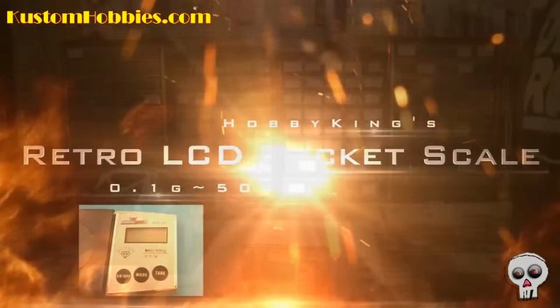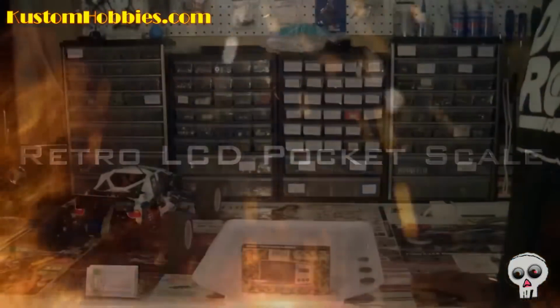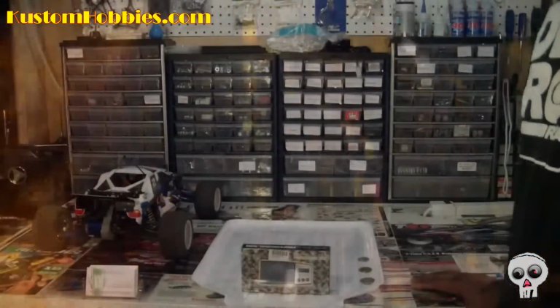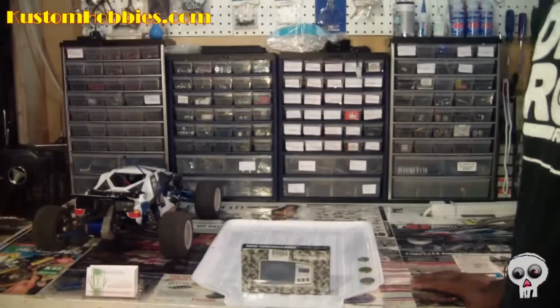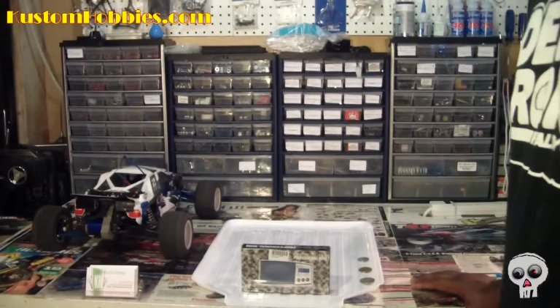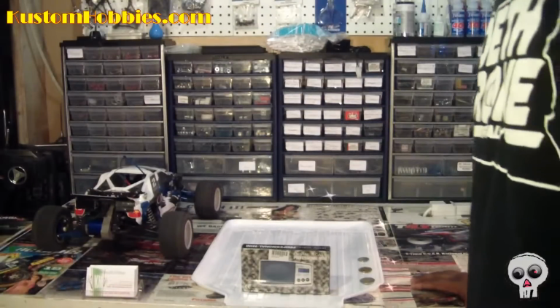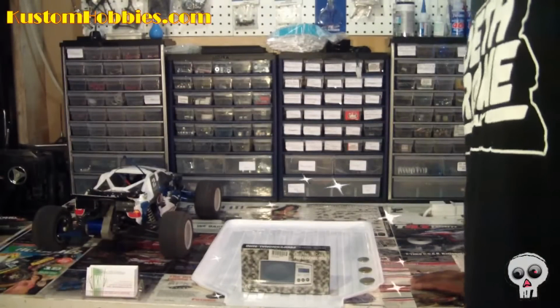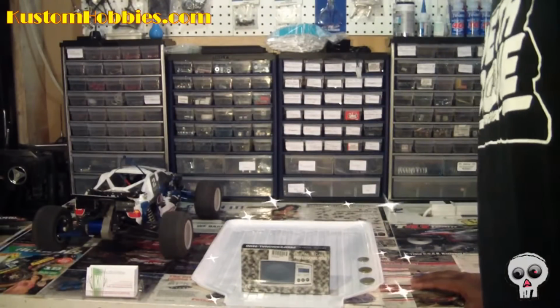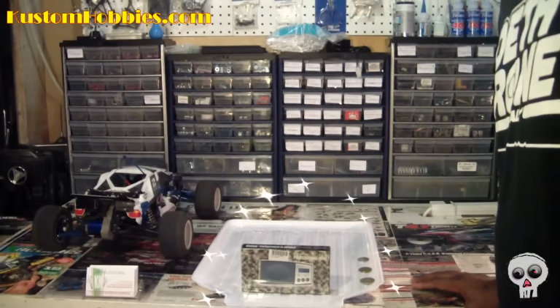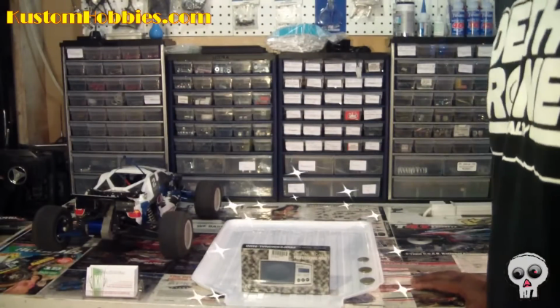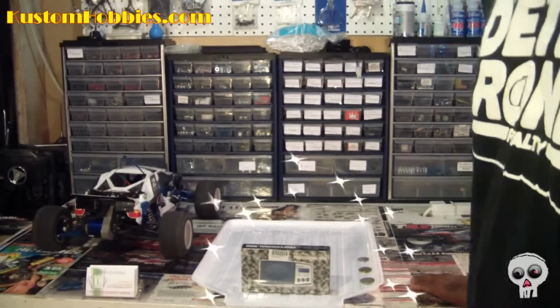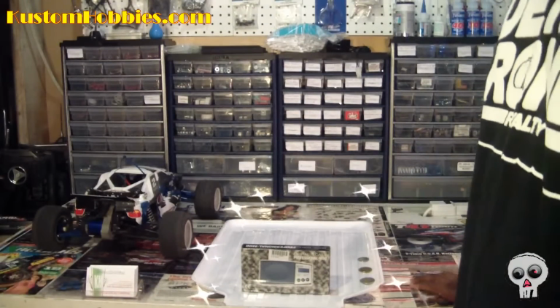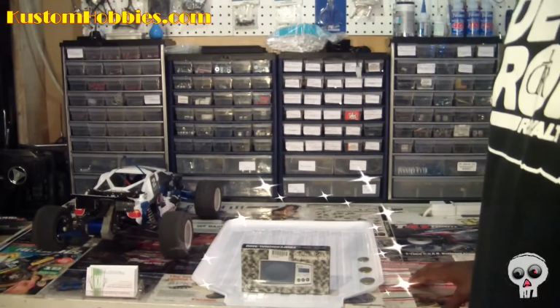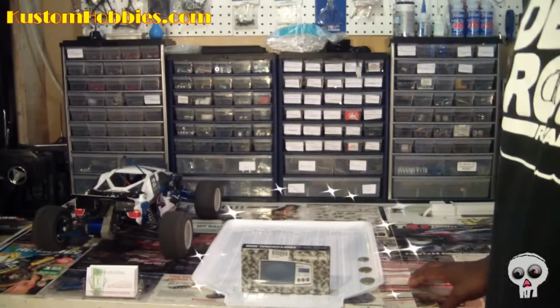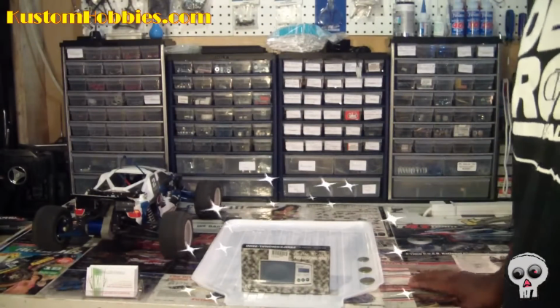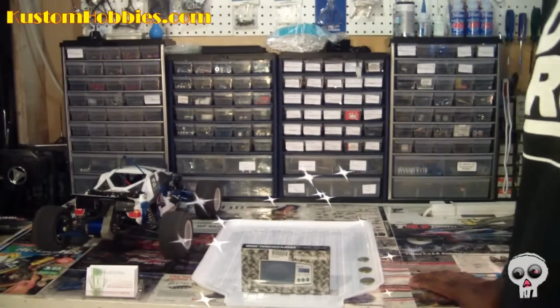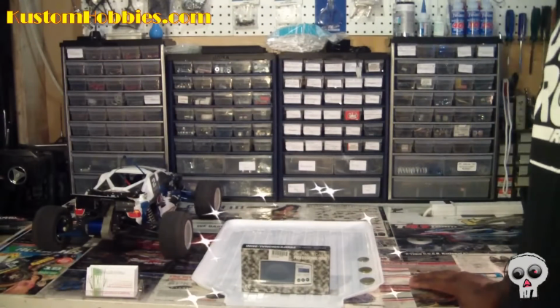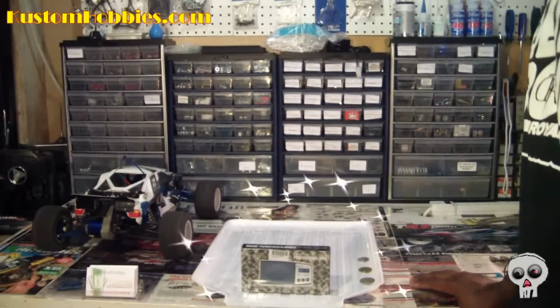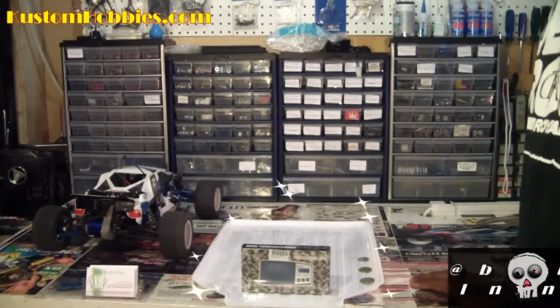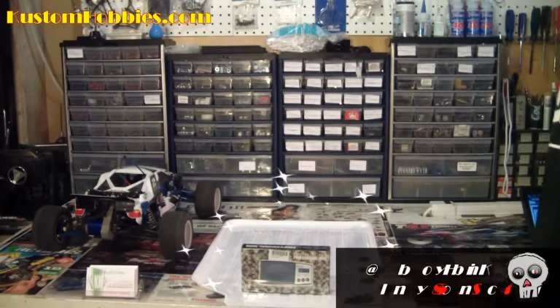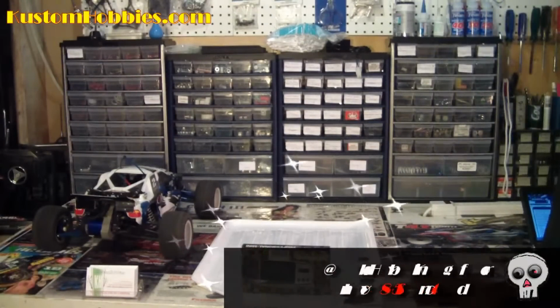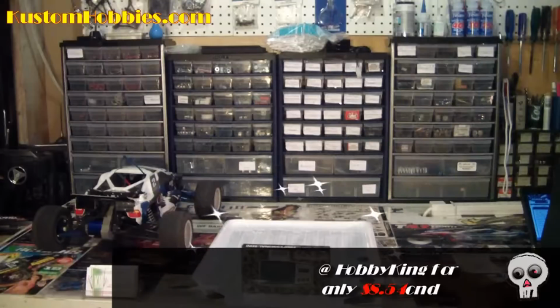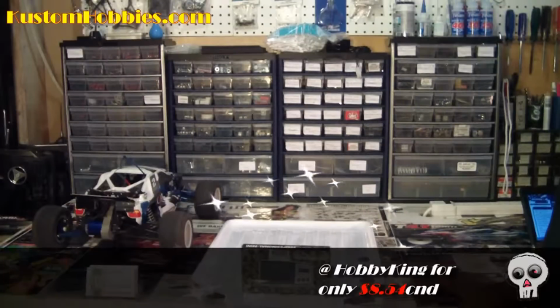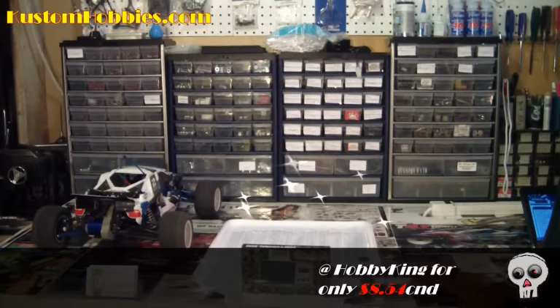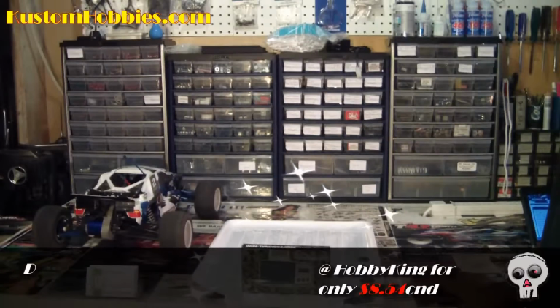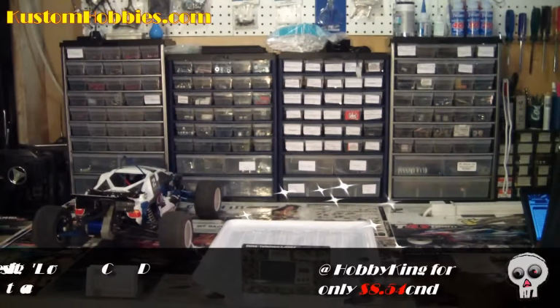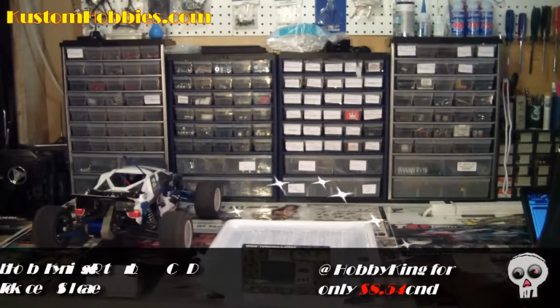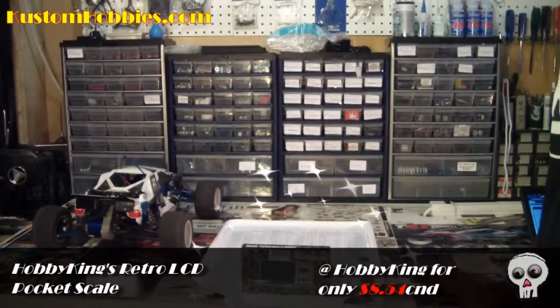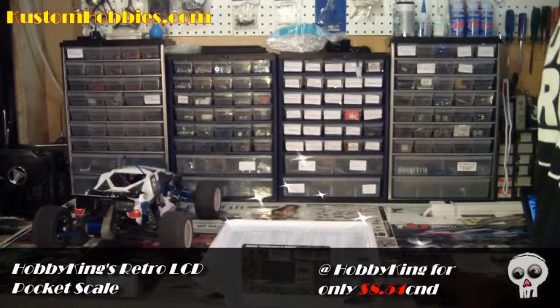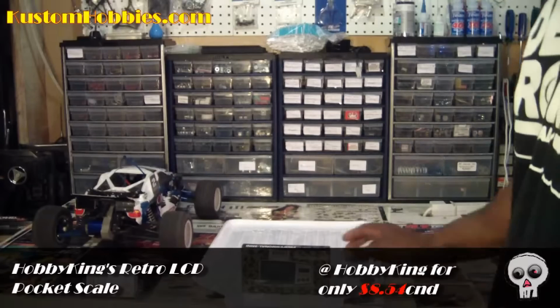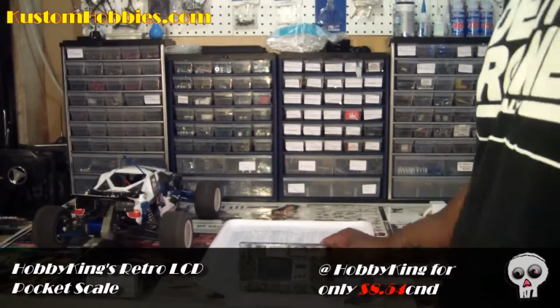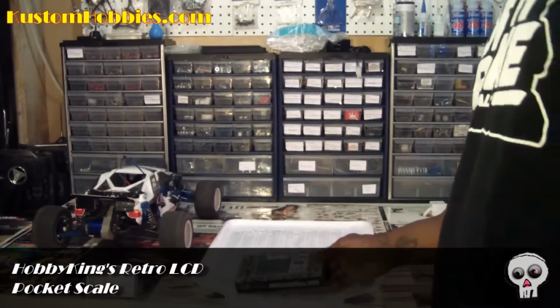Hey guys, it's Ken from CustomHobbies.com, and today I want to do a little unboxing review. It's the Hobby King Retro LCD Pocket Scale, the Professional Mini.